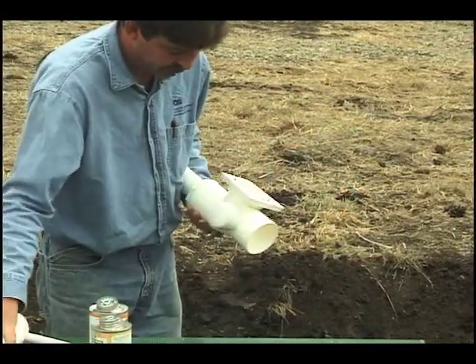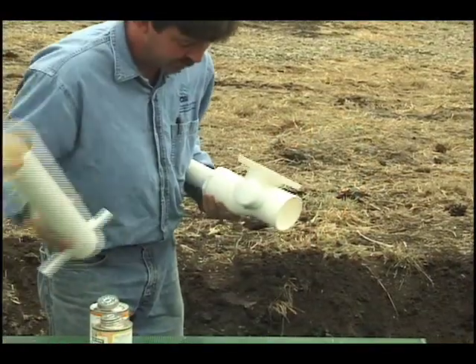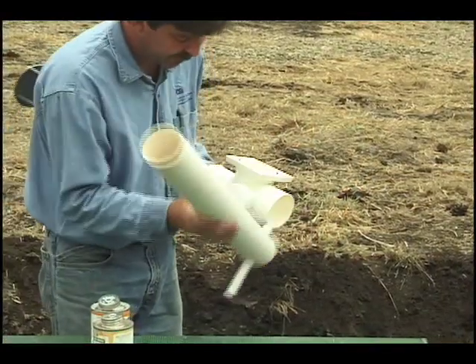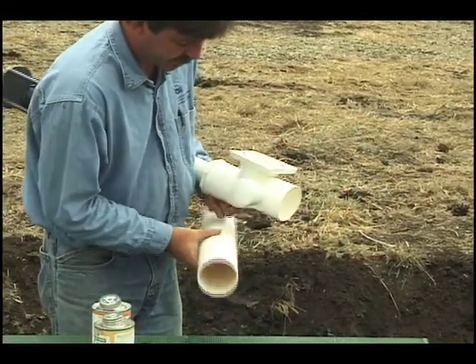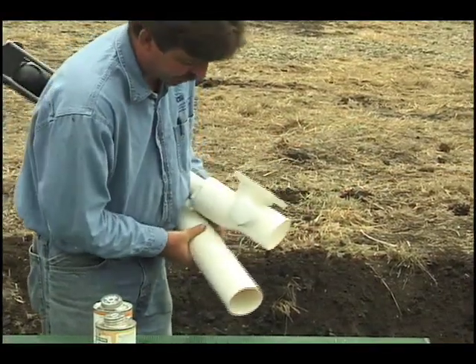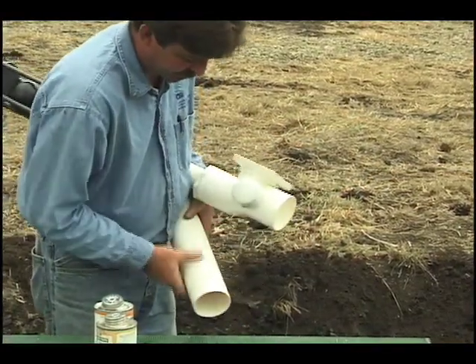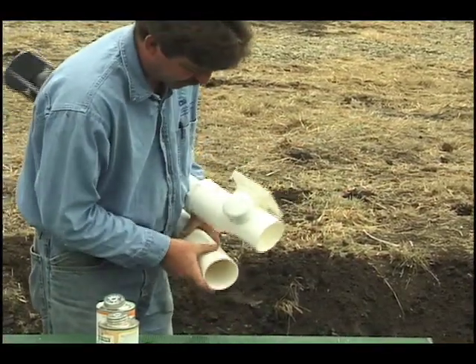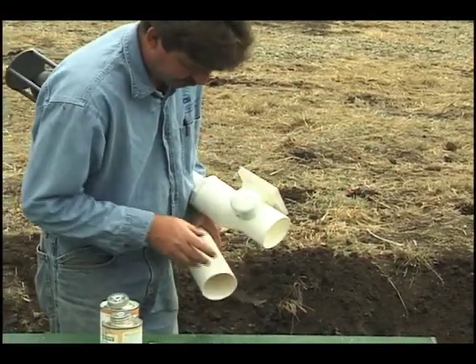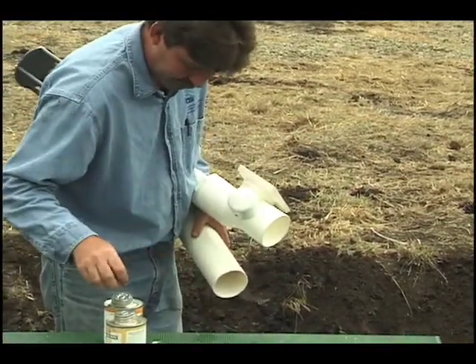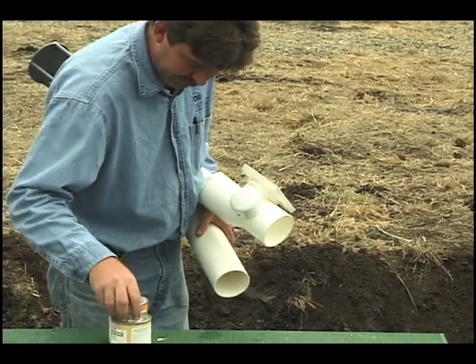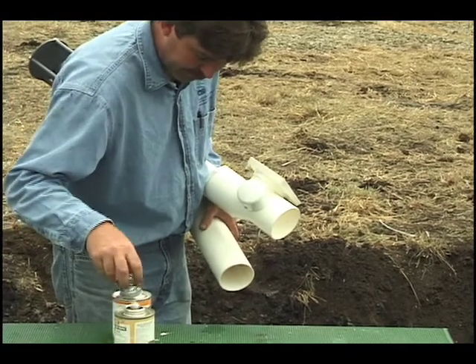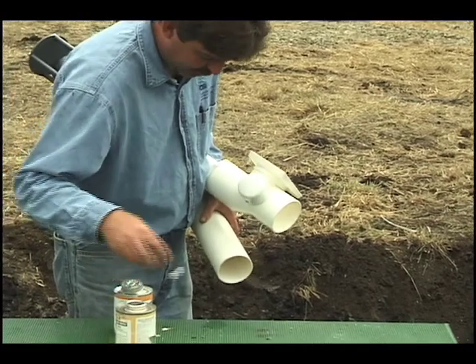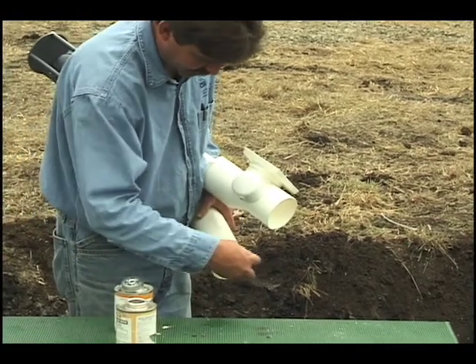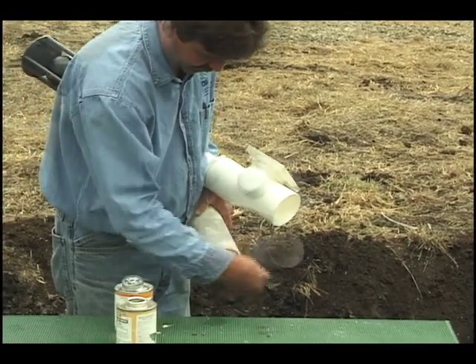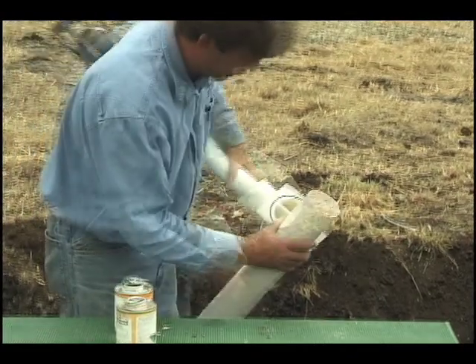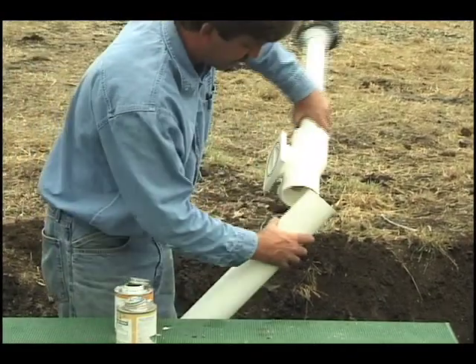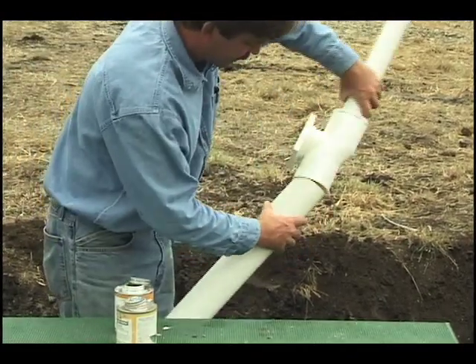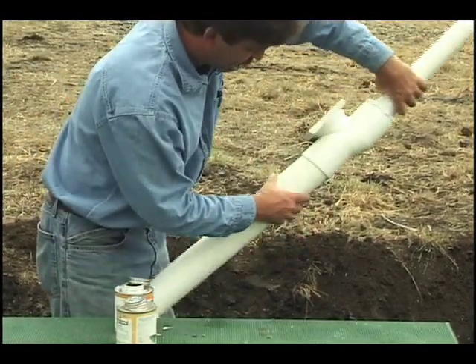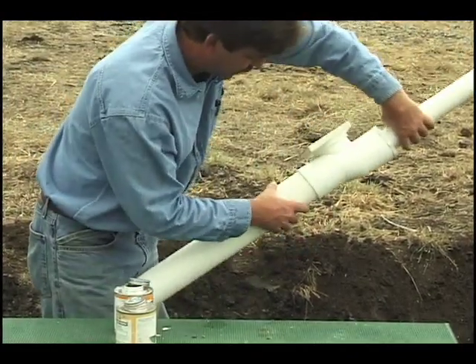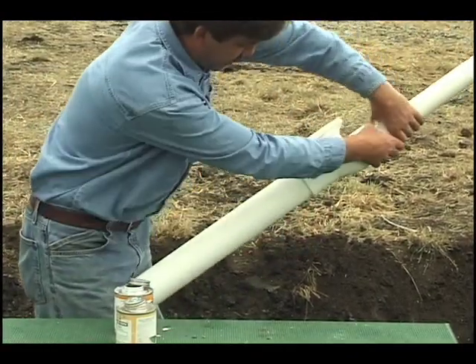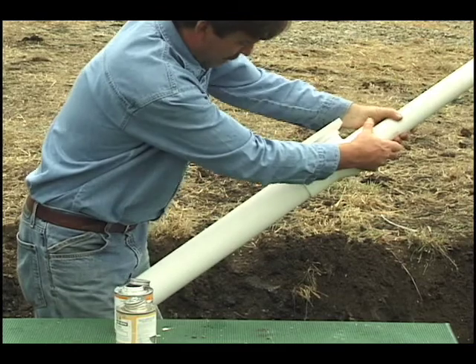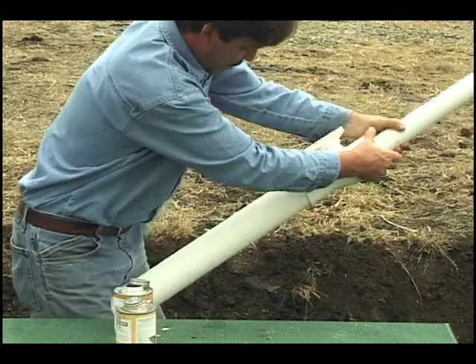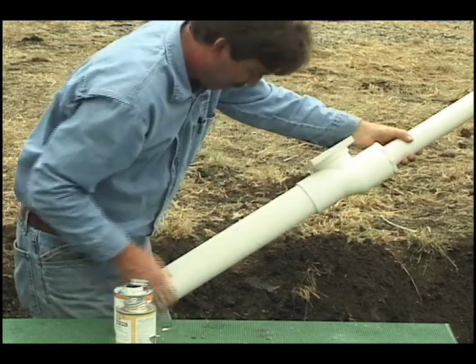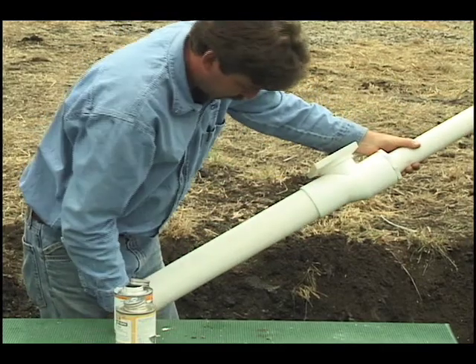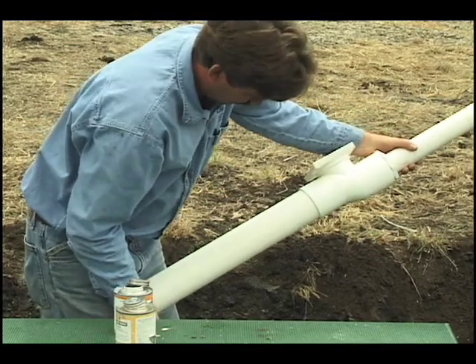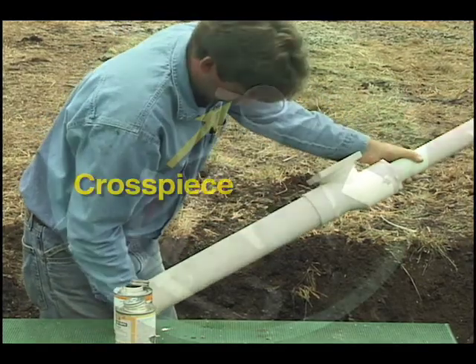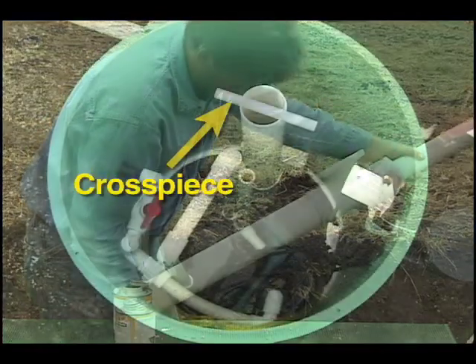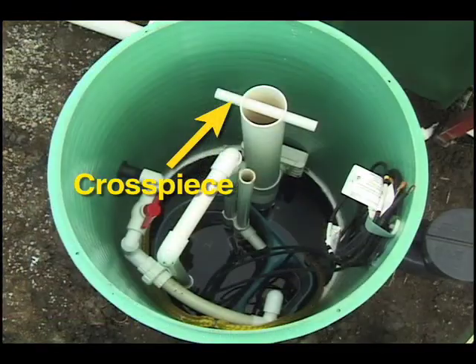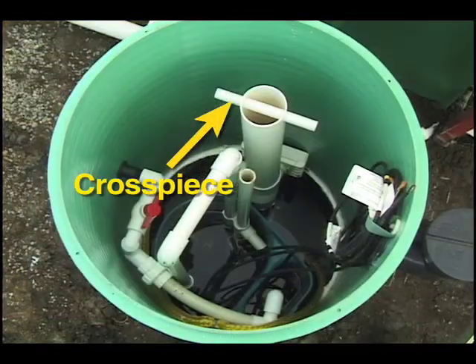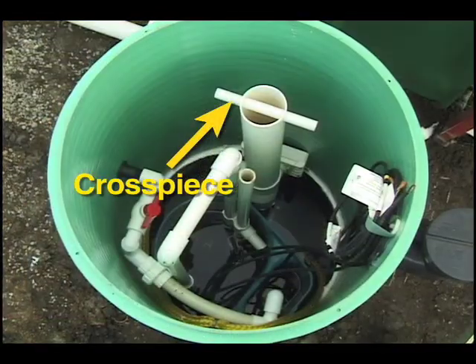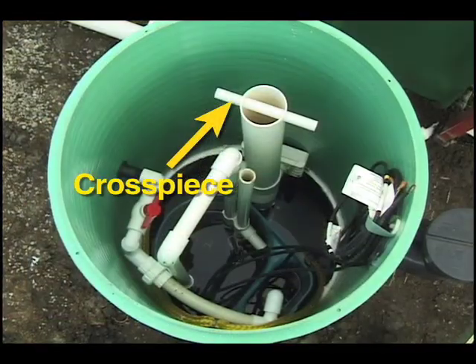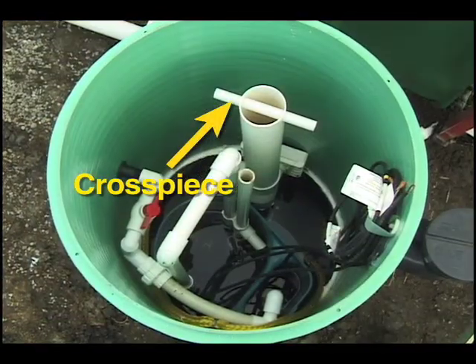Cut the 3 inch diameter handle pipe to the correct length if necessary and glue it into the top of the RSV body. The small cross piece should be oriented parallel to the quick disconnect so it doesn't obstruct access to other components in the riser.